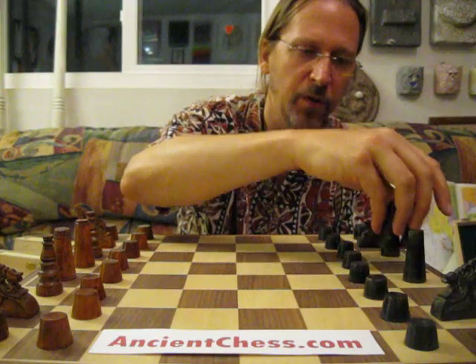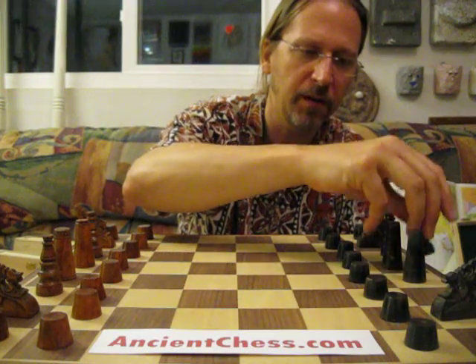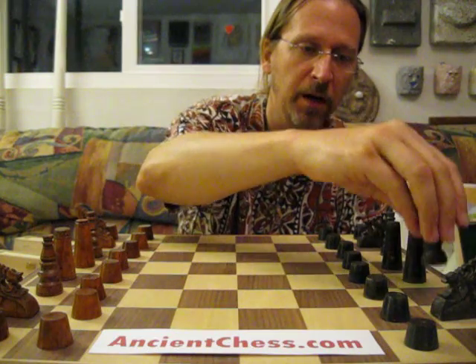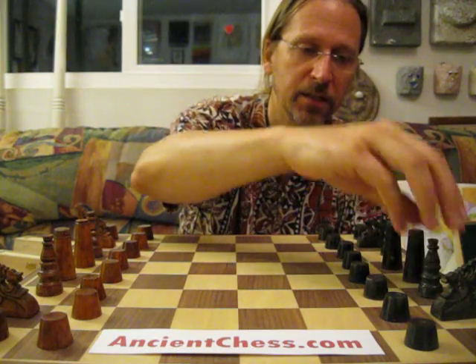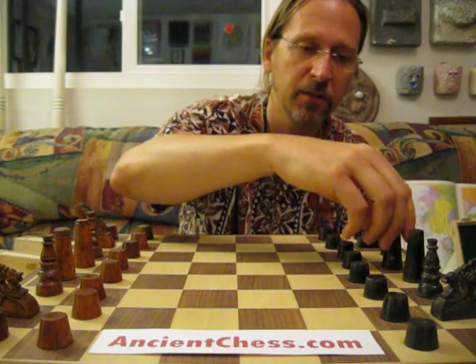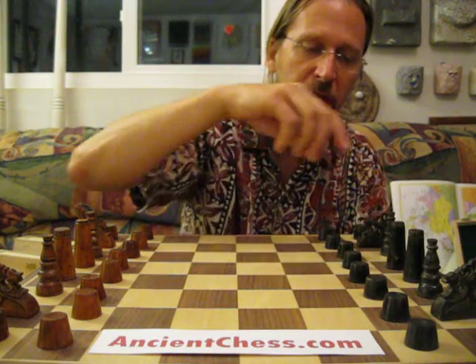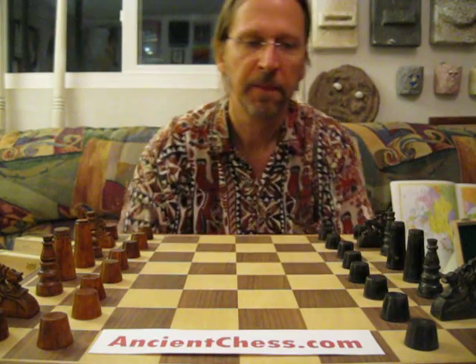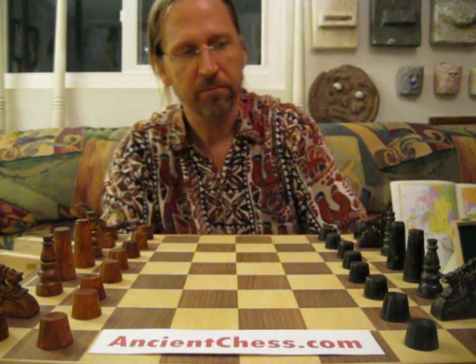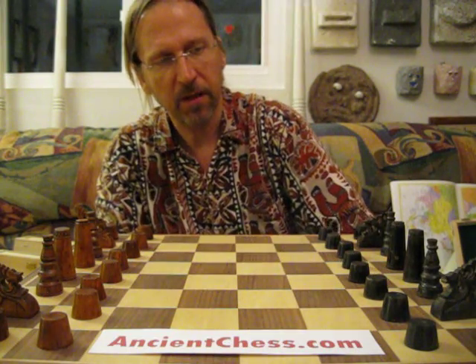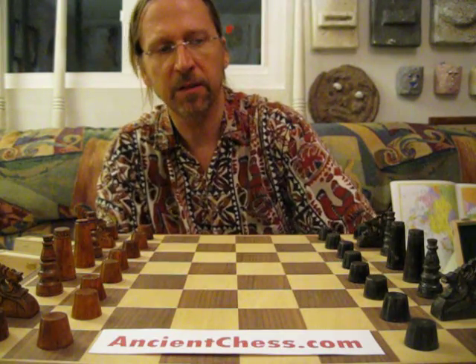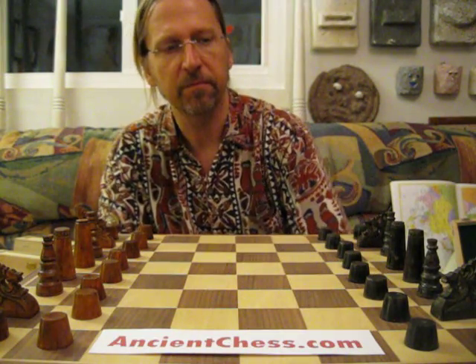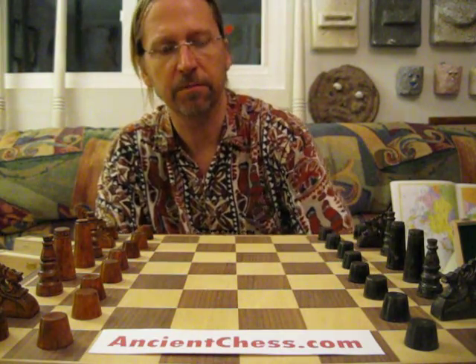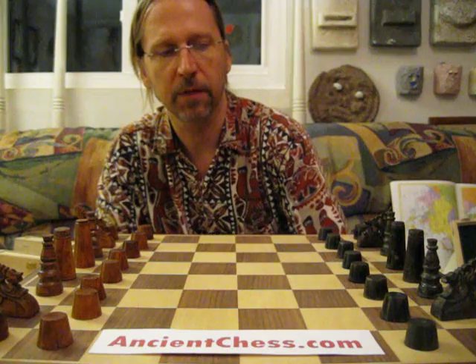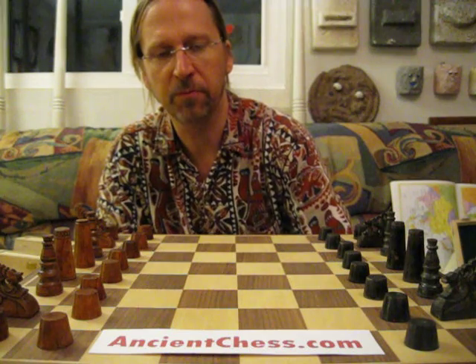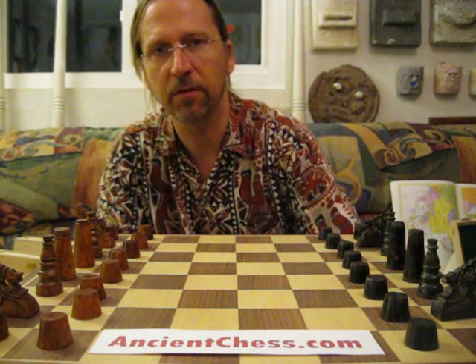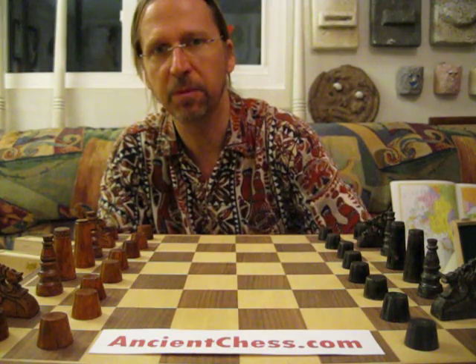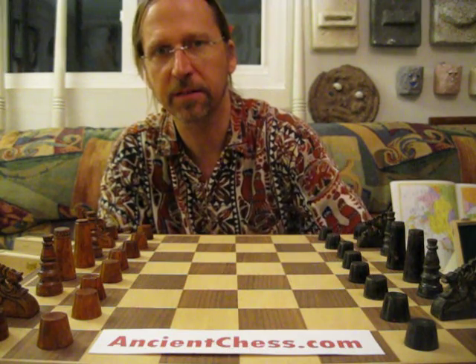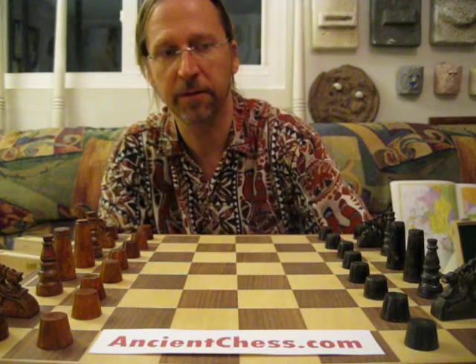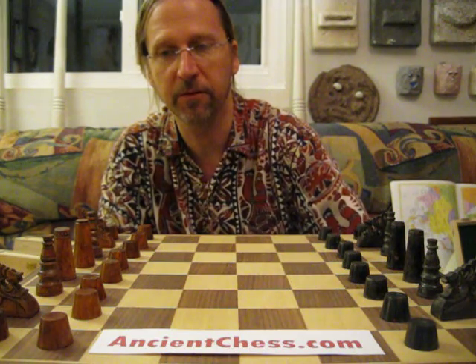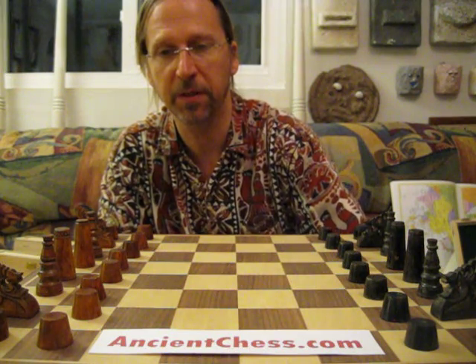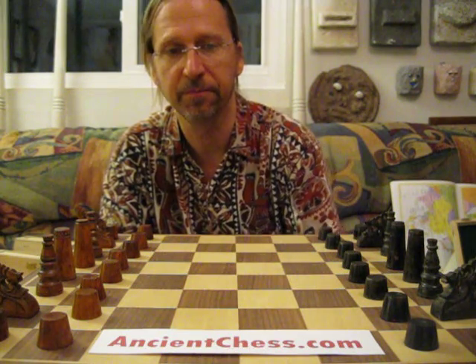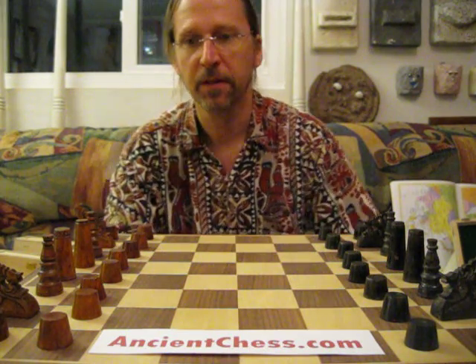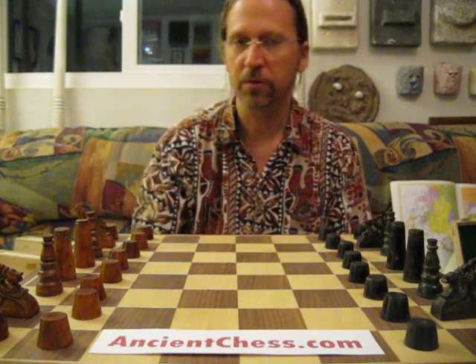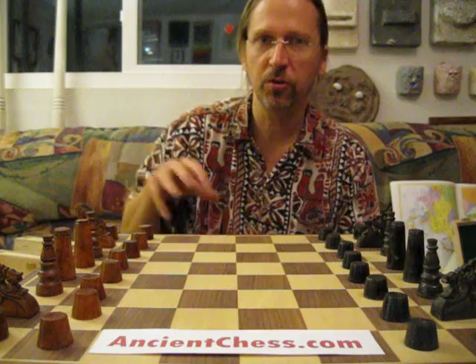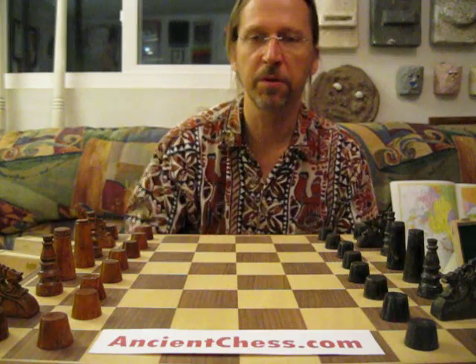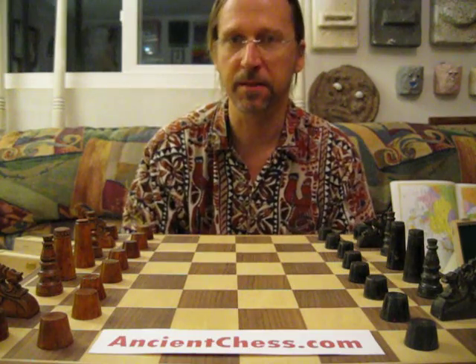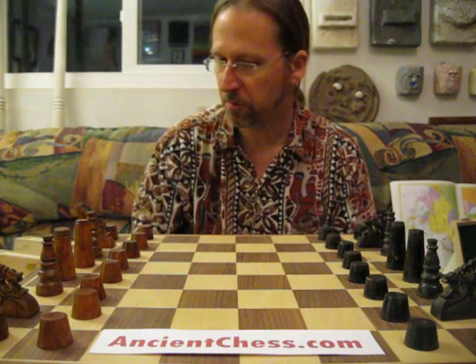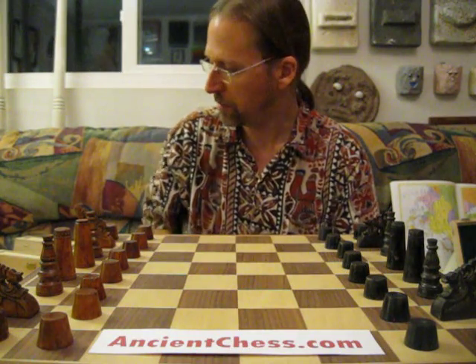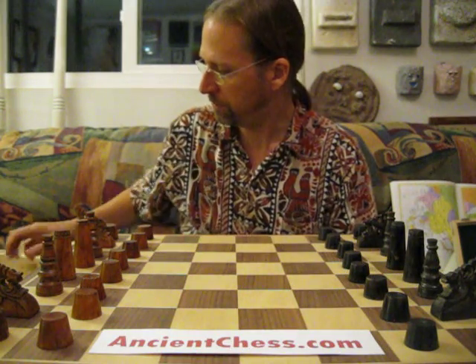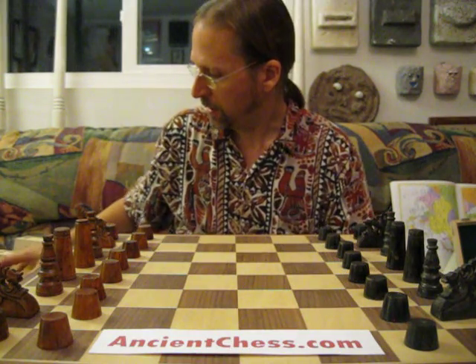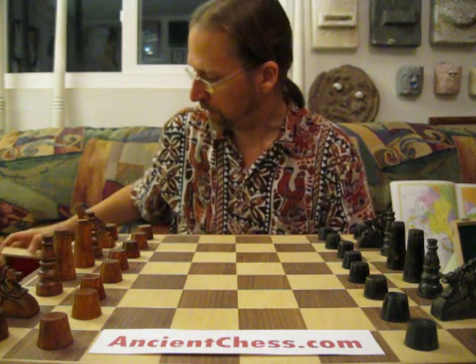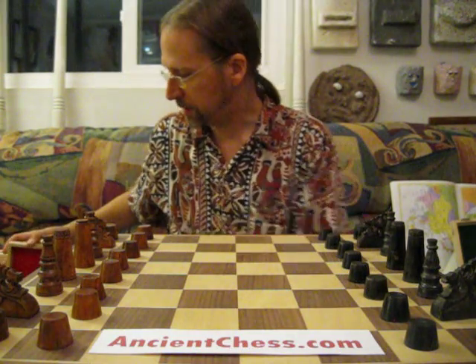They do have our modern chess there too. But down on the island of Mindanao, it's a bit more isolated than the rest of the Philippines. I'll show you some other sets, and some of them show some of the intermixing.